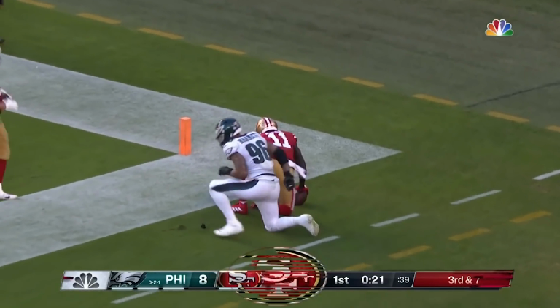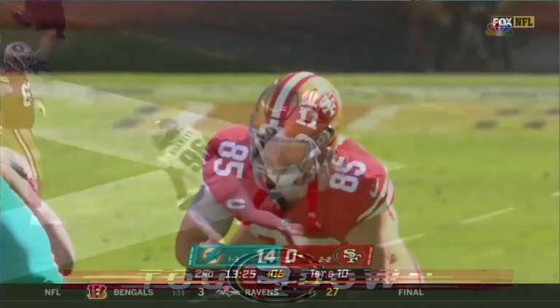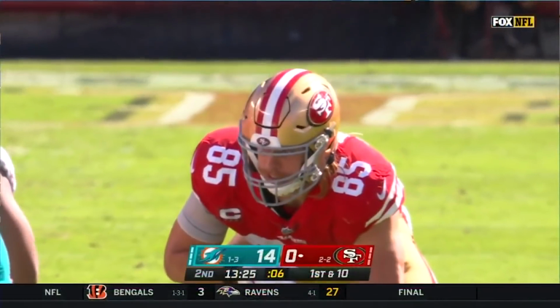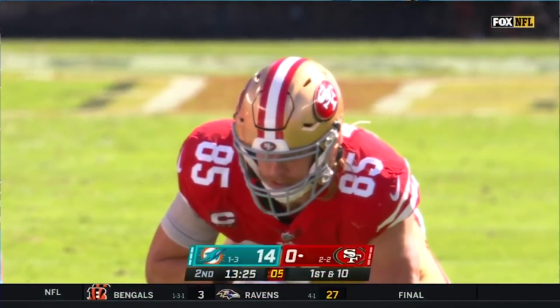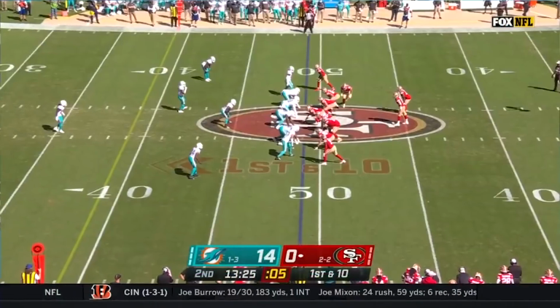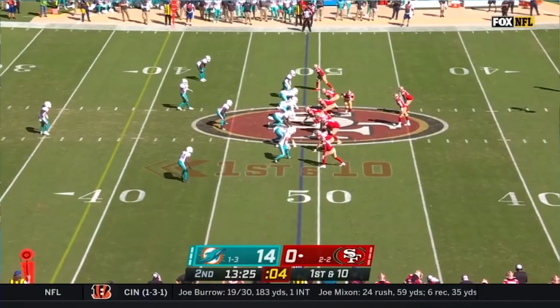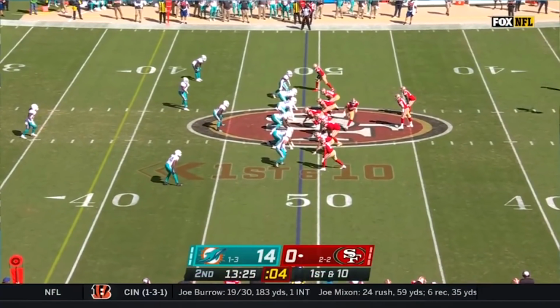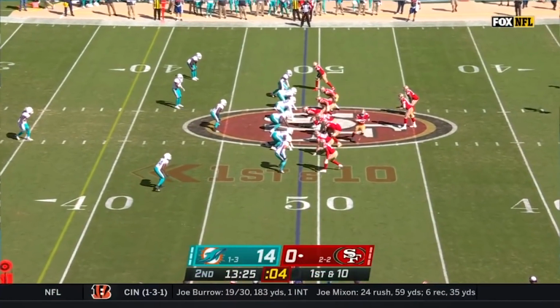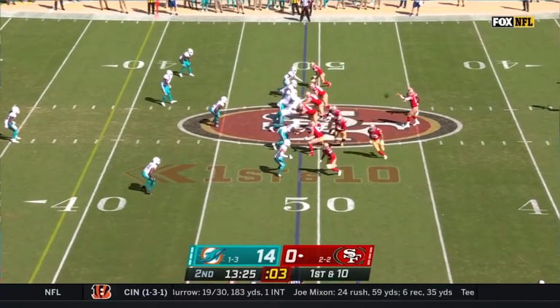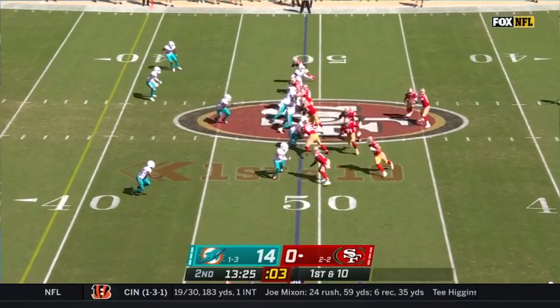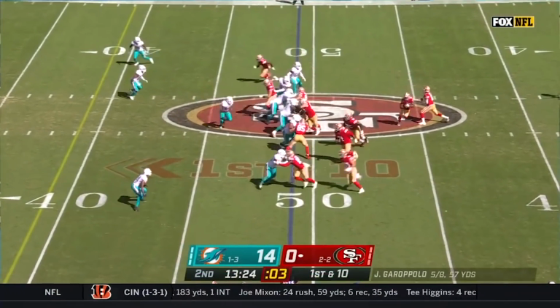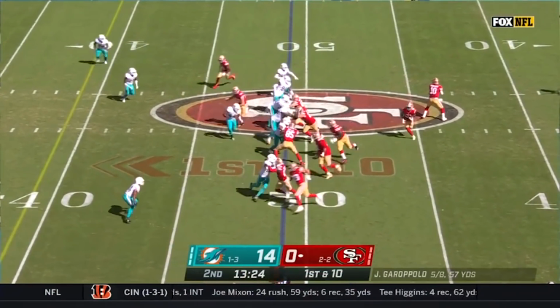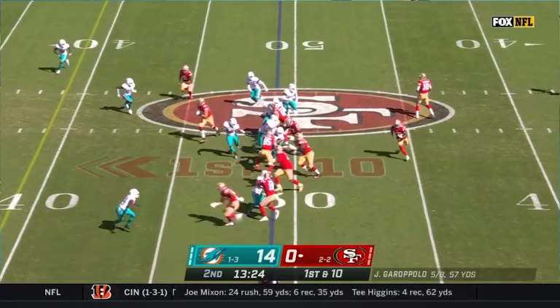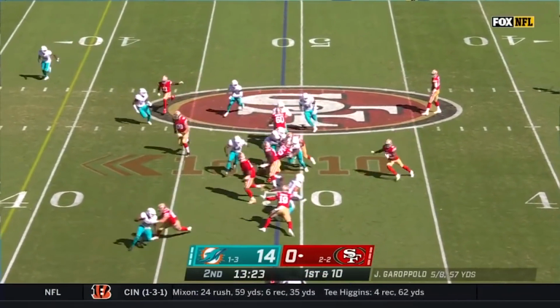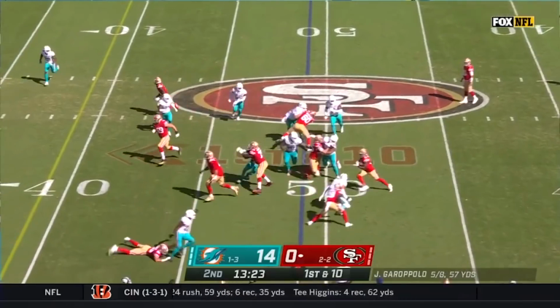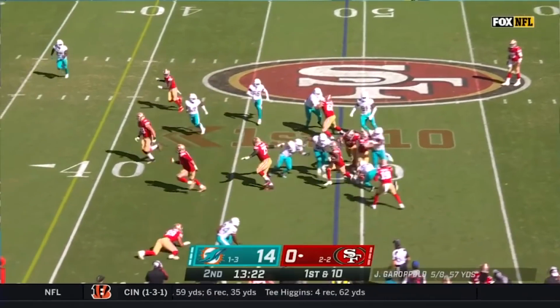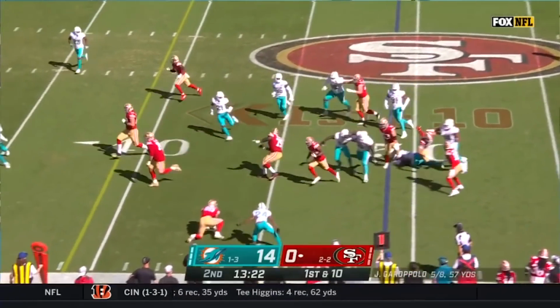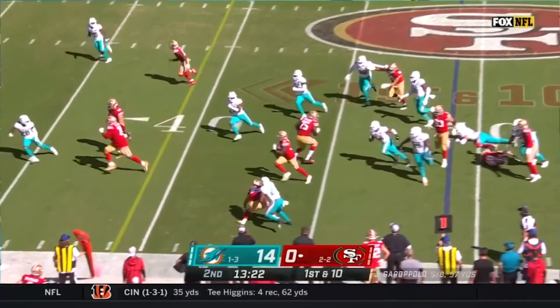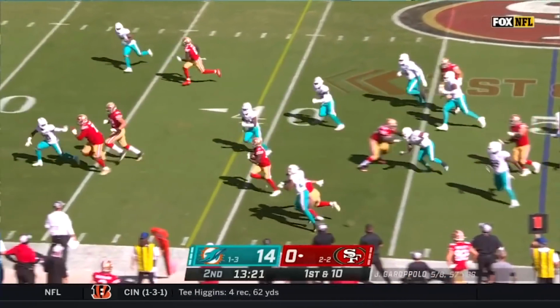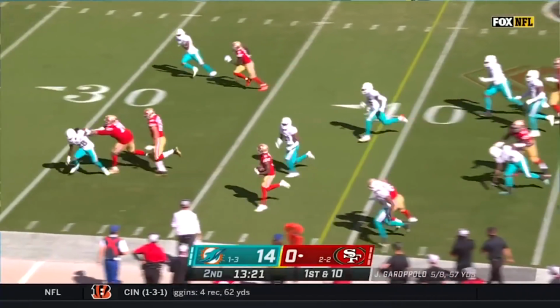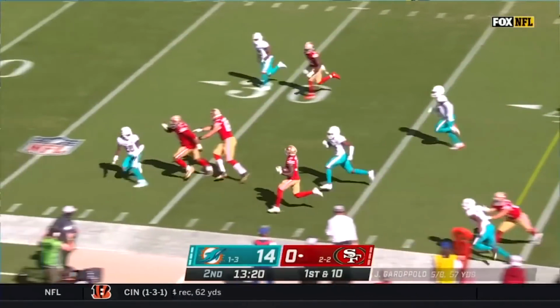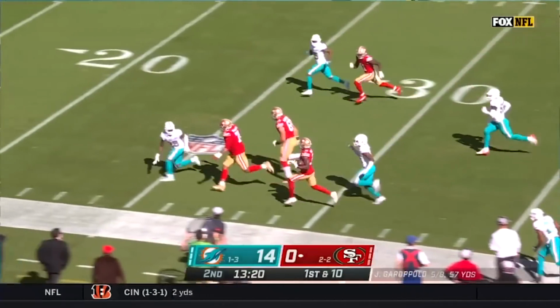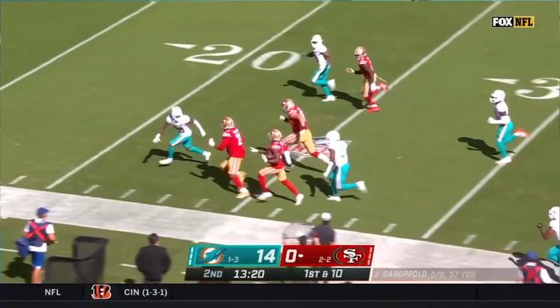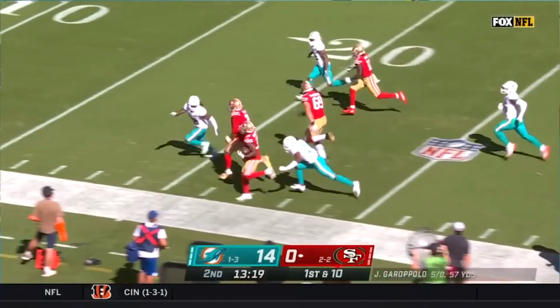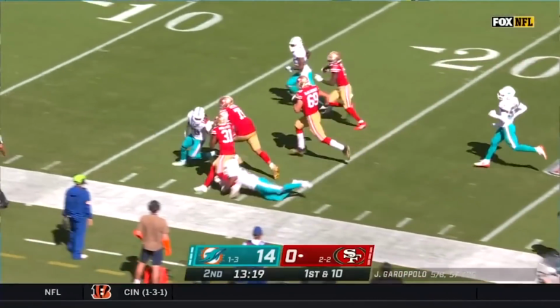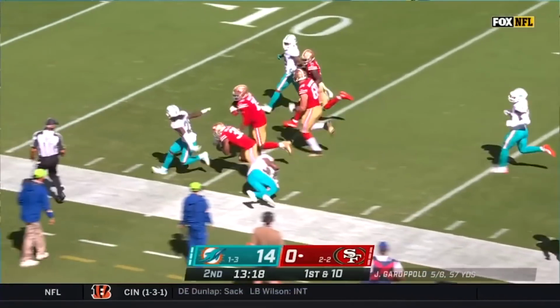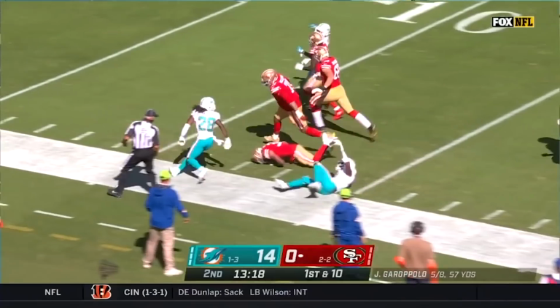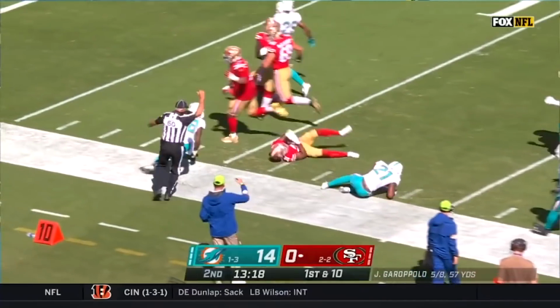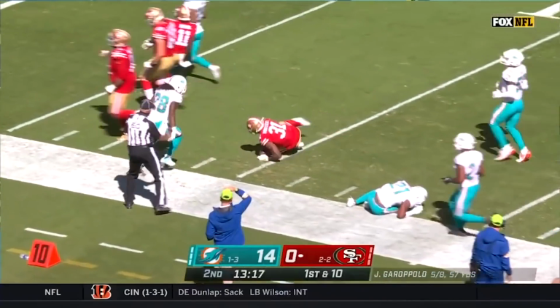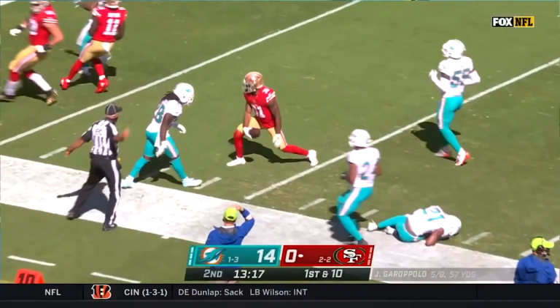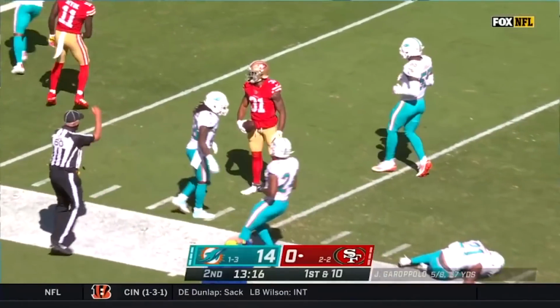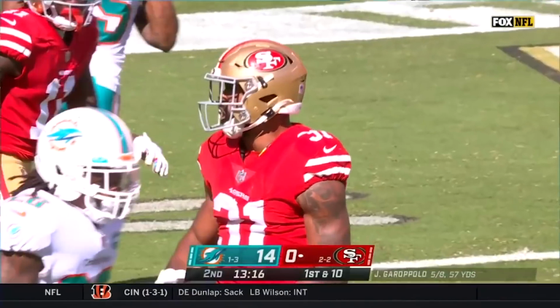Touchdown. About the matchup — Kittle against Eric Rowe today. Here is Mostert with a lot of space and a lot of speed. There goes Raheem Mostert all the way down inside the 15.